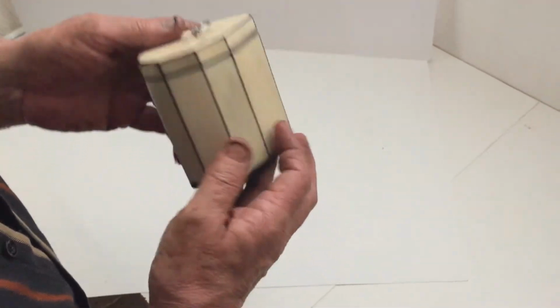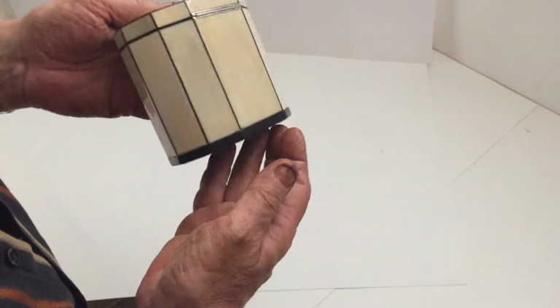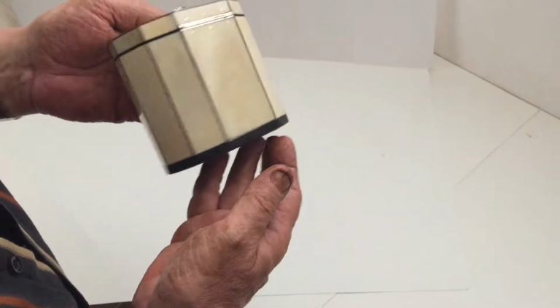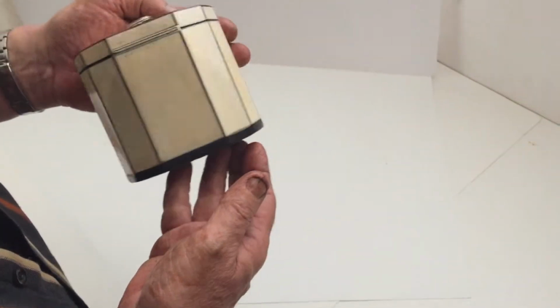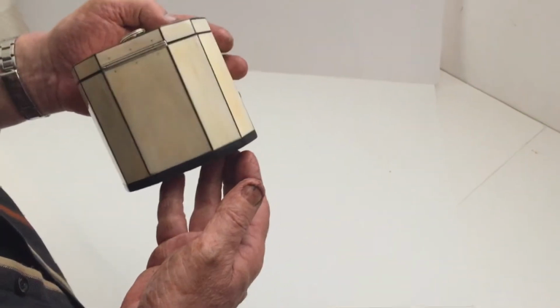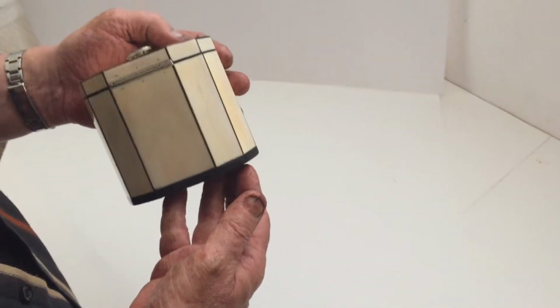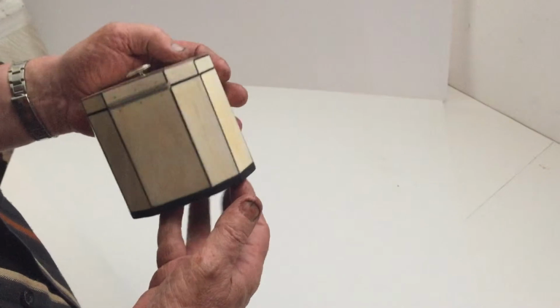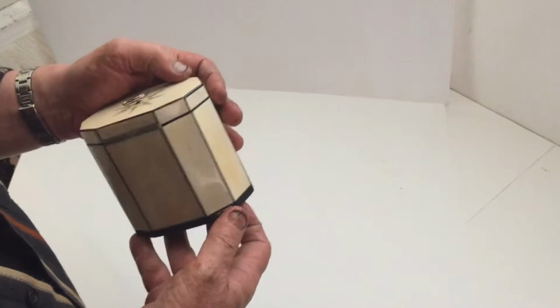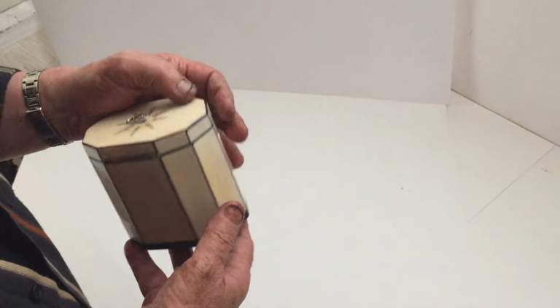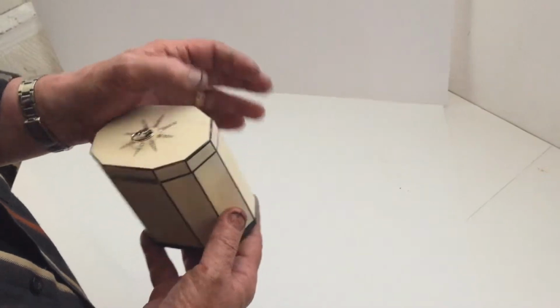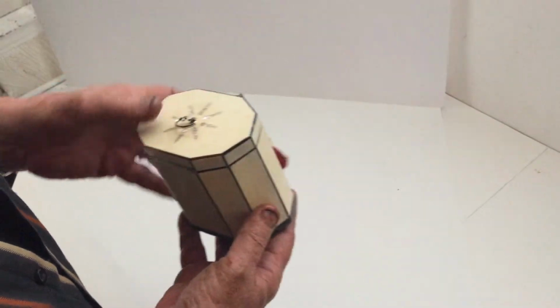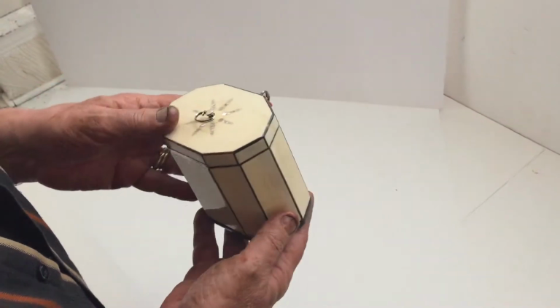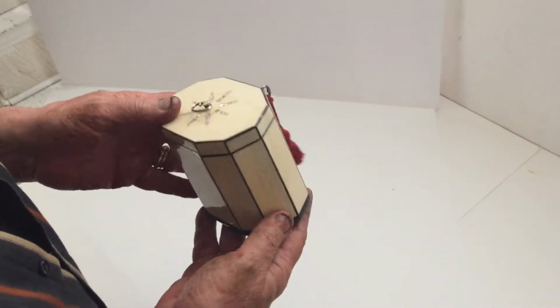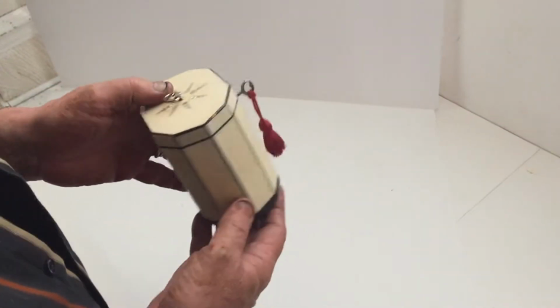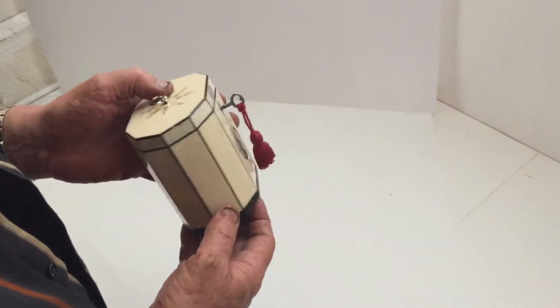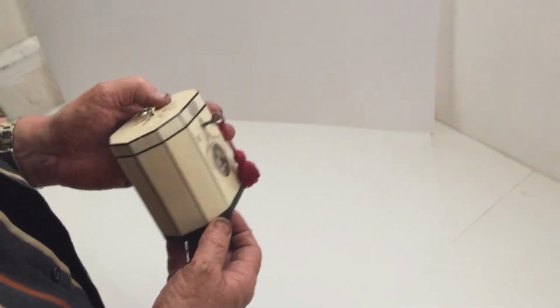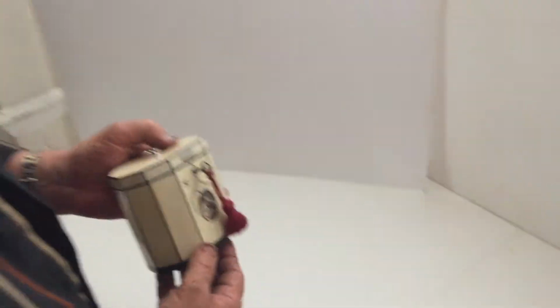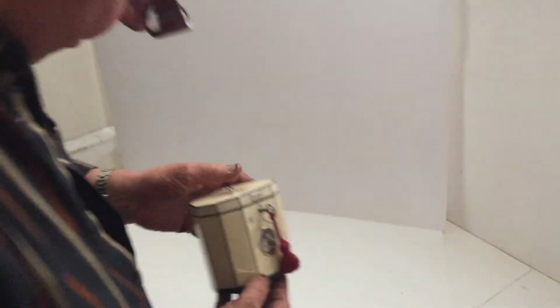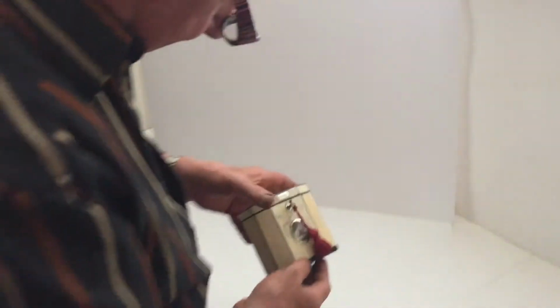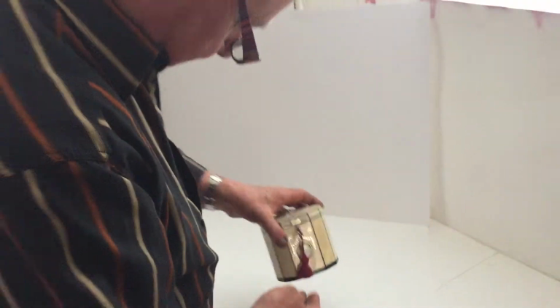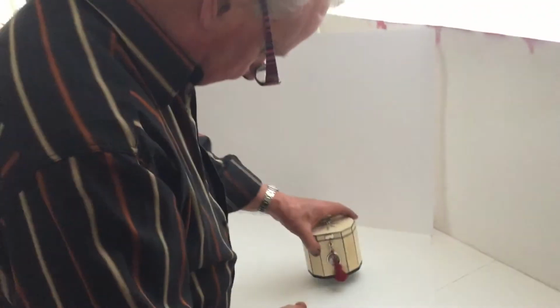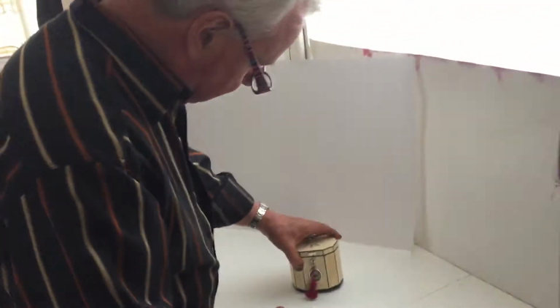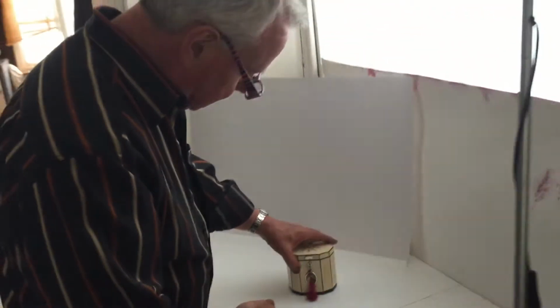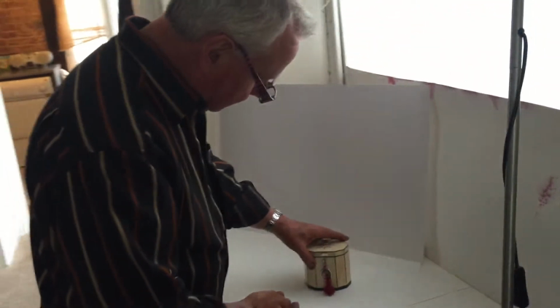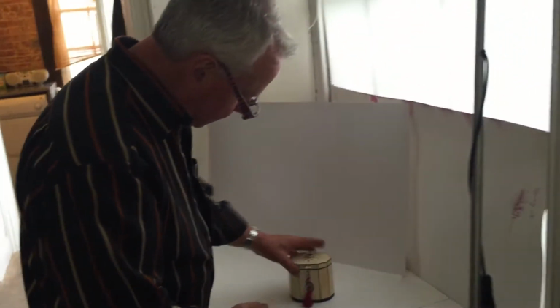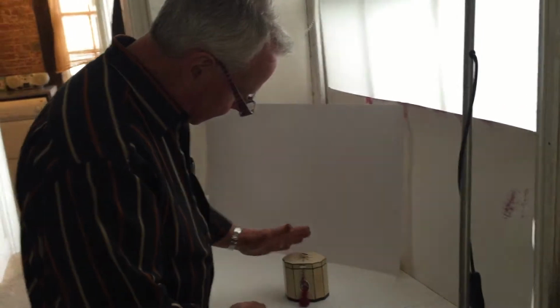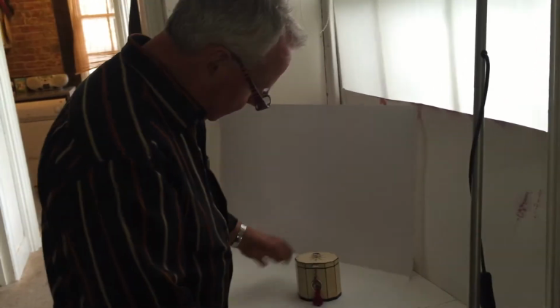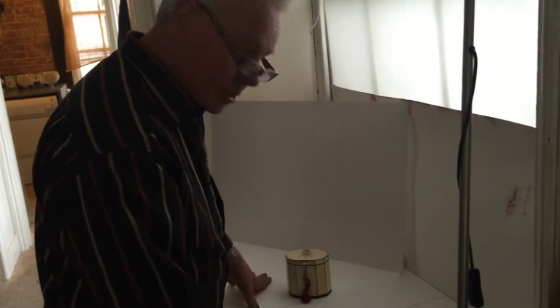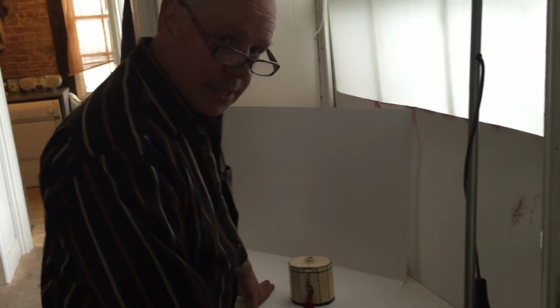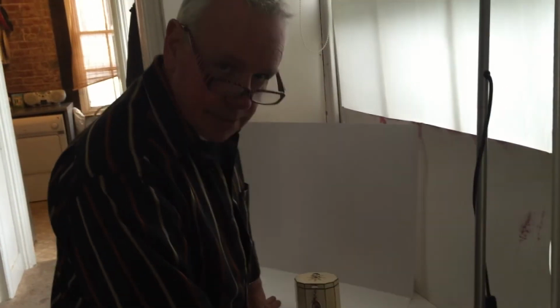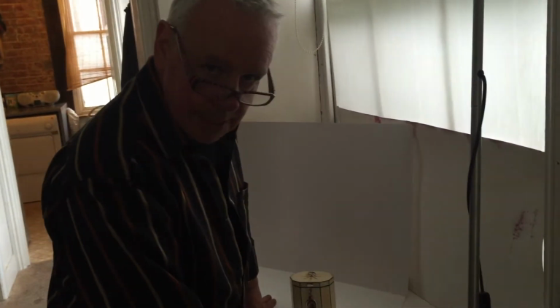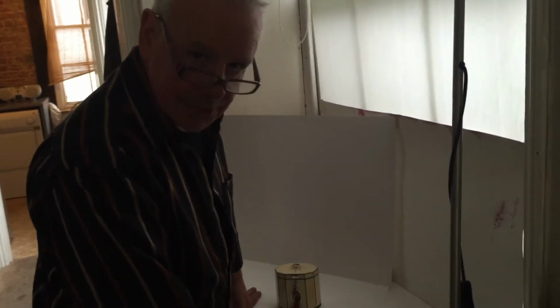Very difficult caddies to find in ivory. We reluctantly sell them, but a lovely addition to anybody's collection.